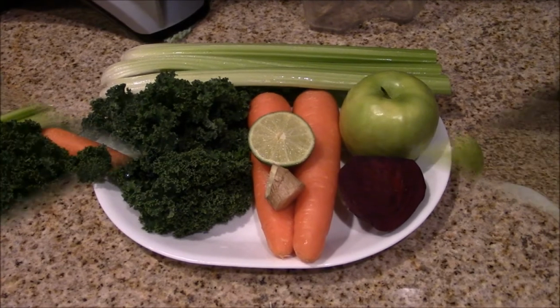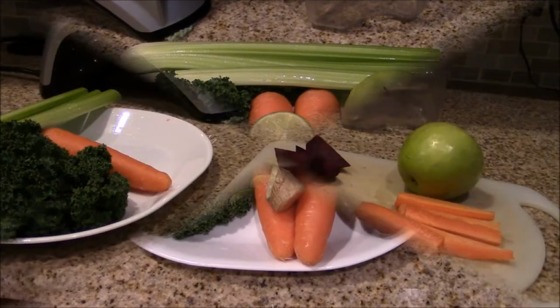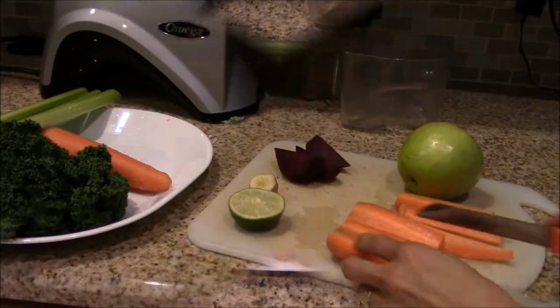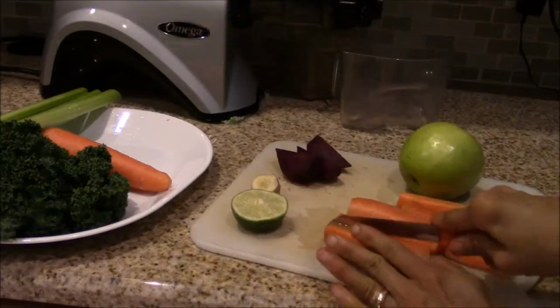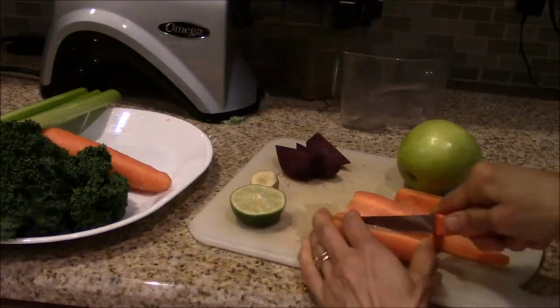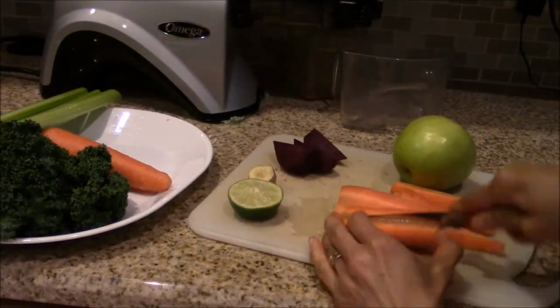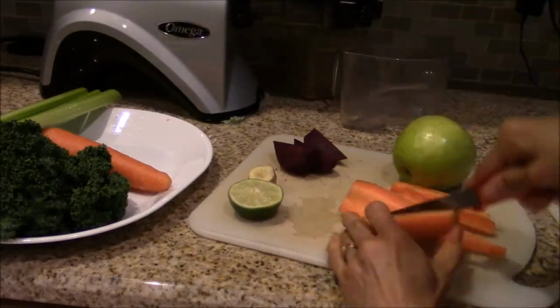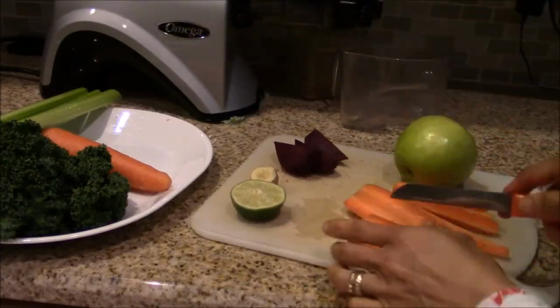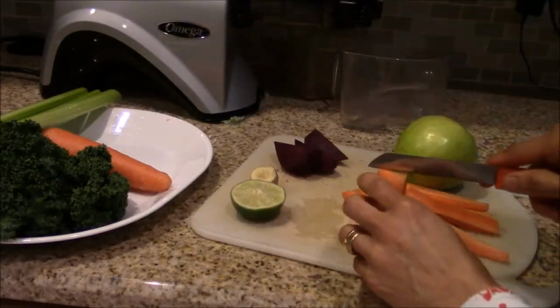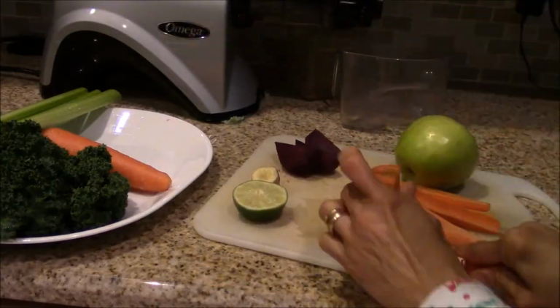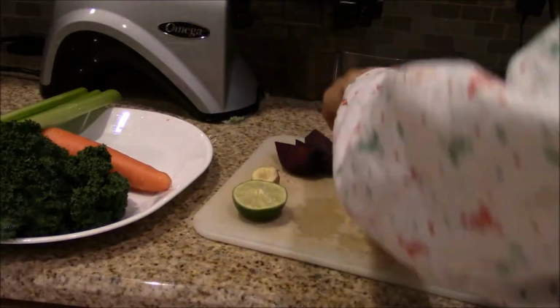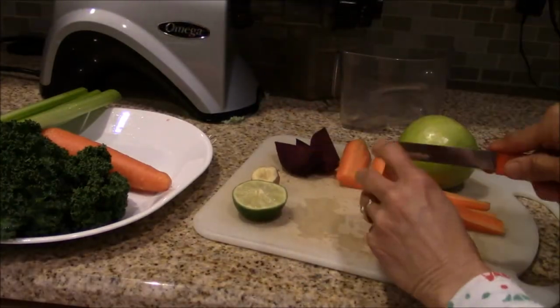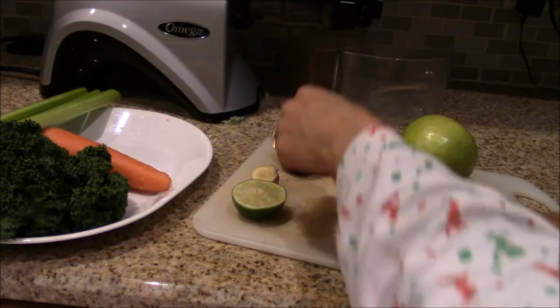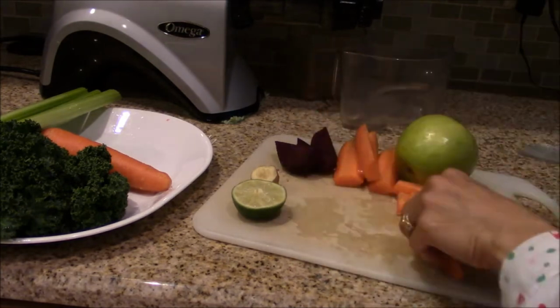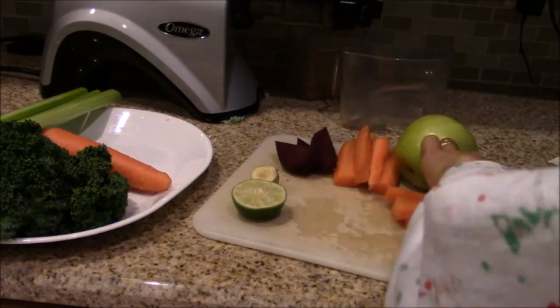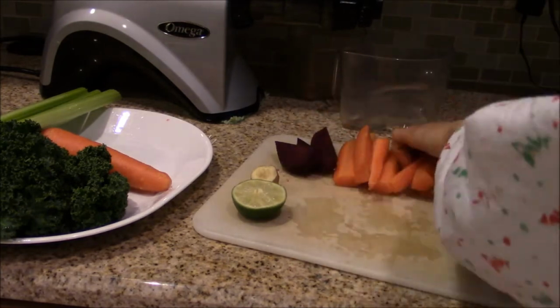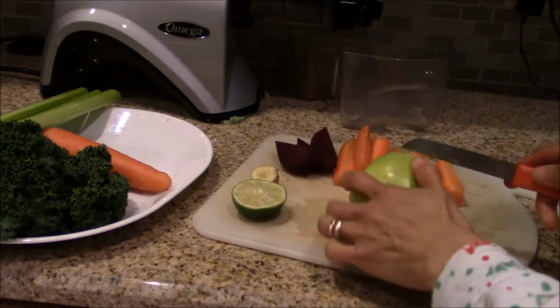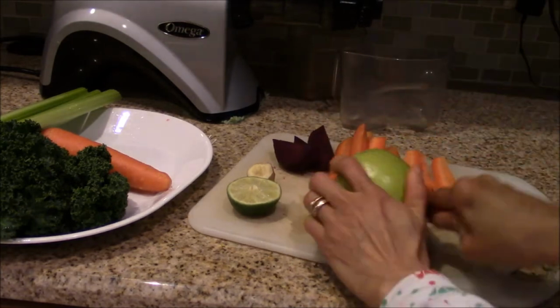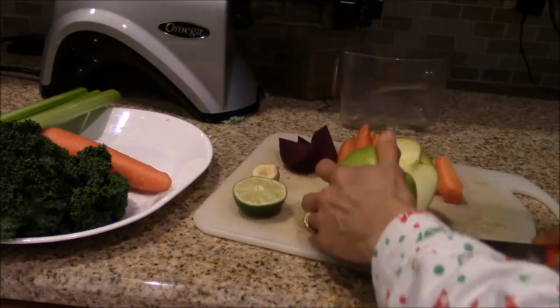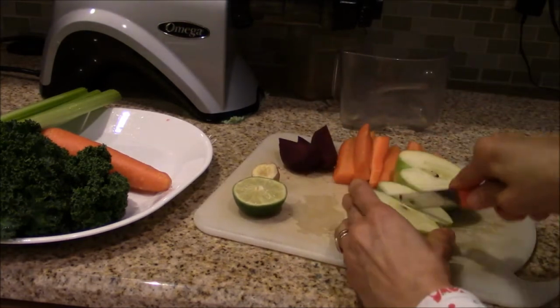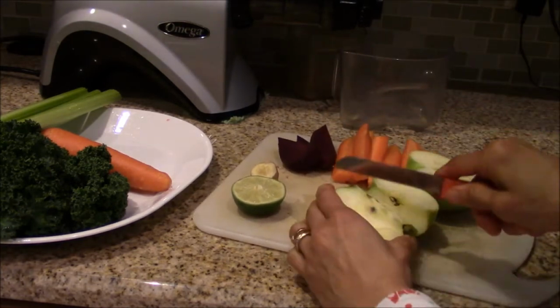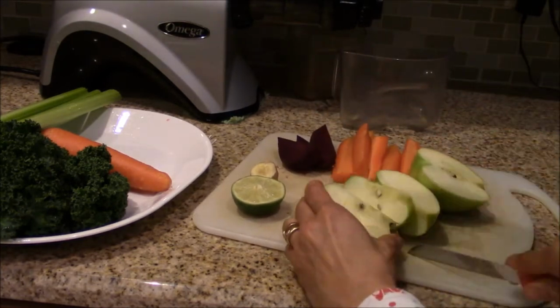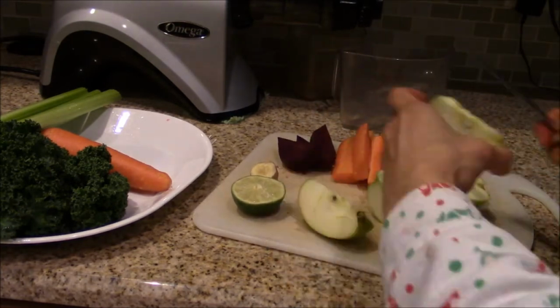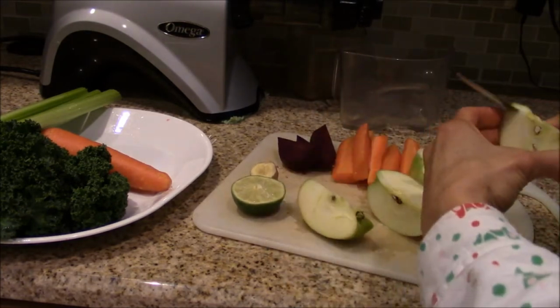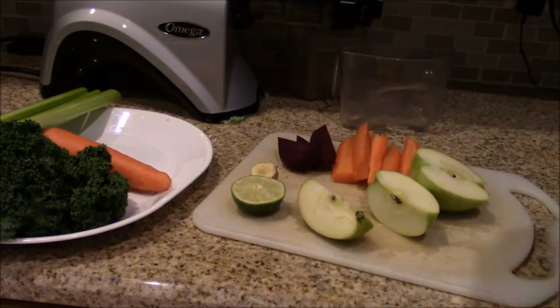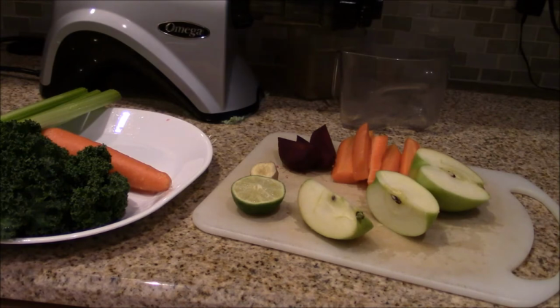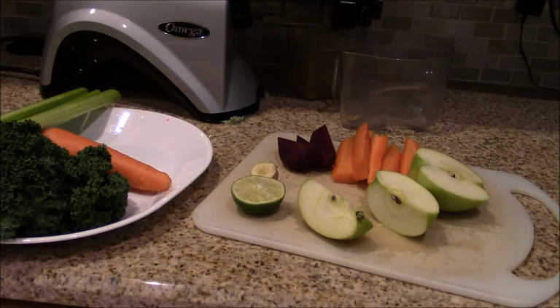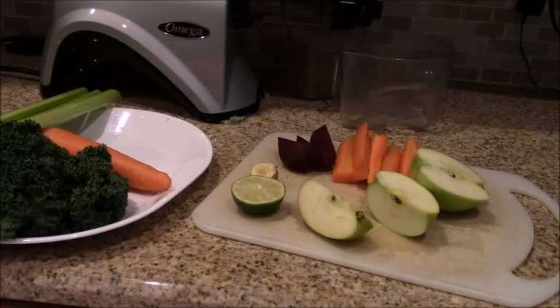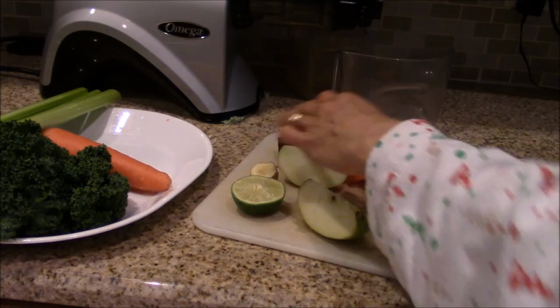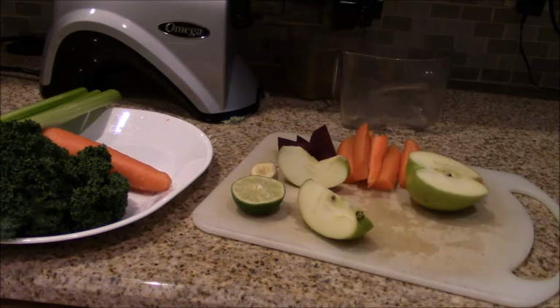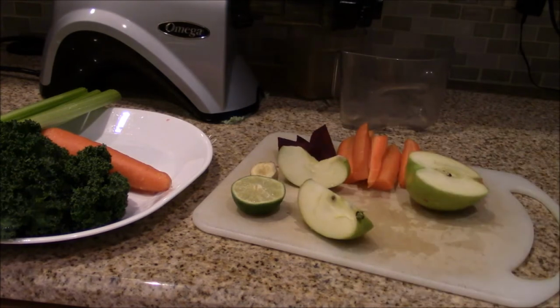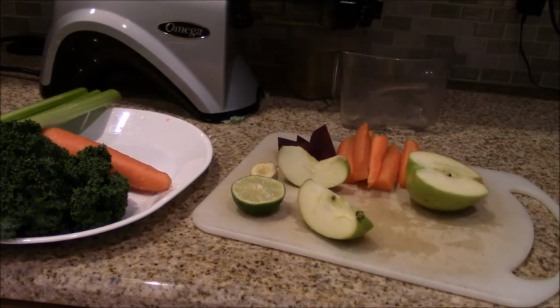First, I washed all the vegetables and green apple and chopped them into pieces. Removing the seeds from green apple is not necessary, but that's just my preference.